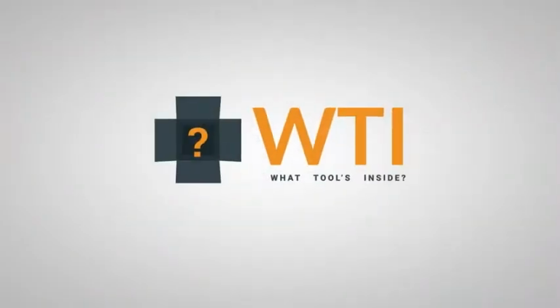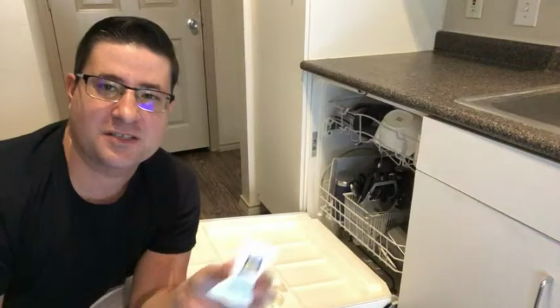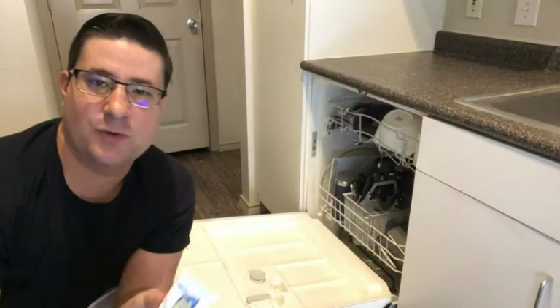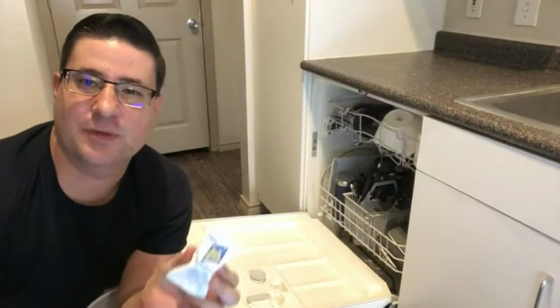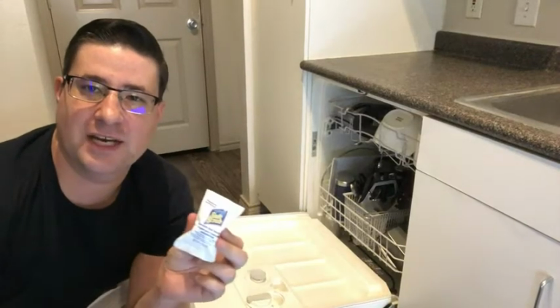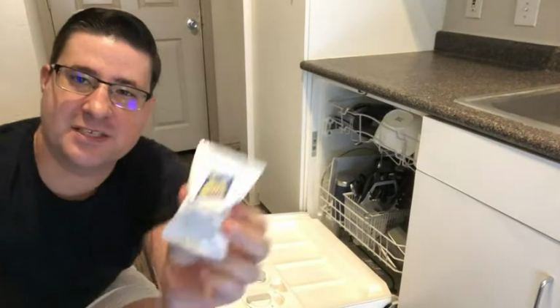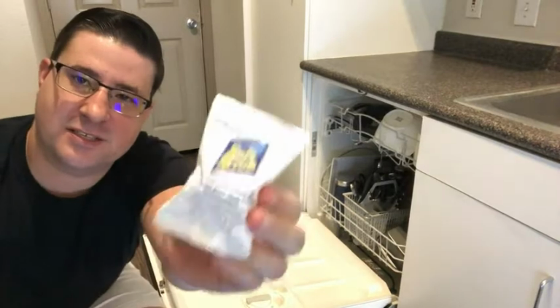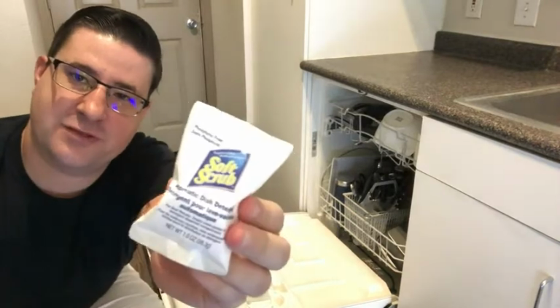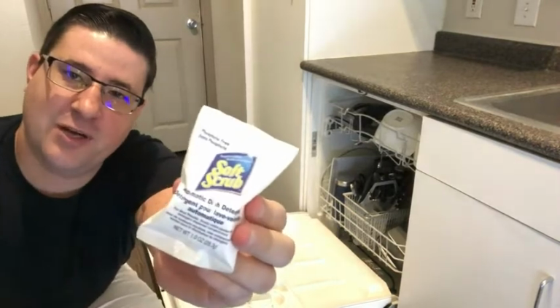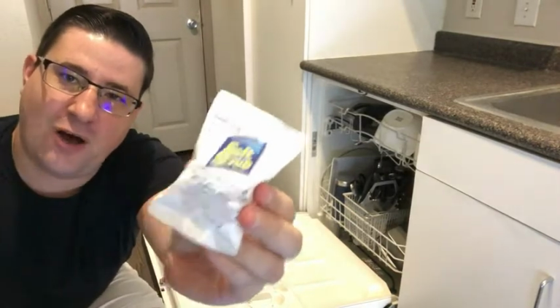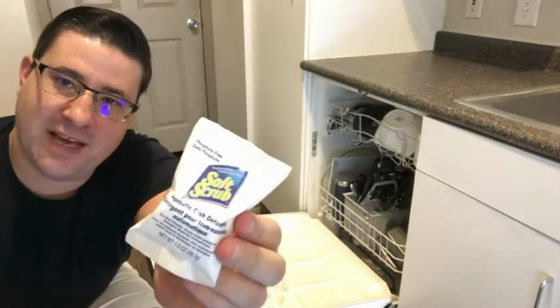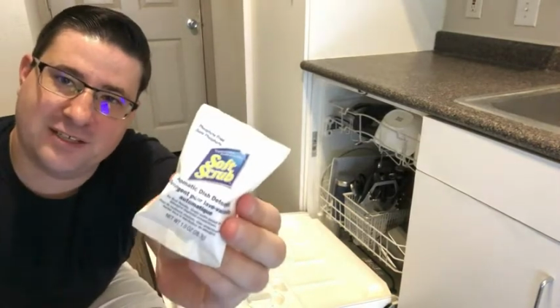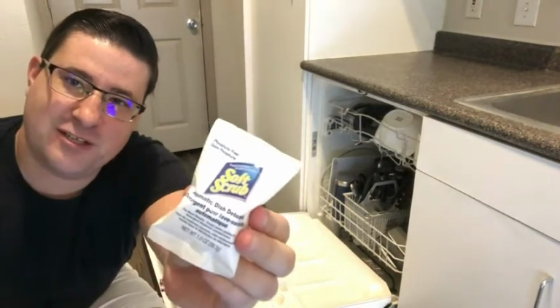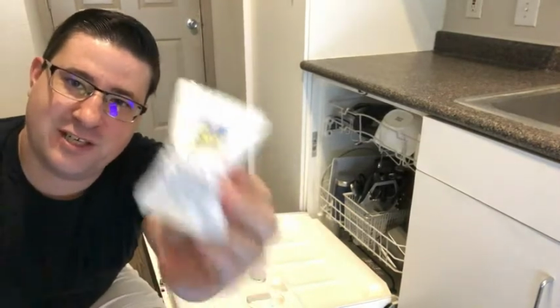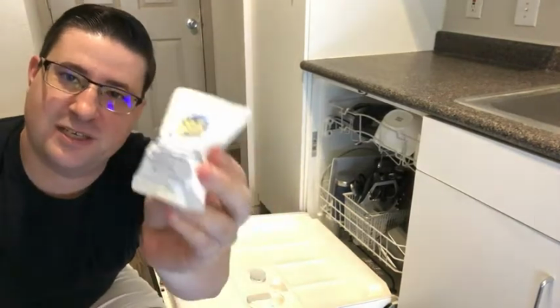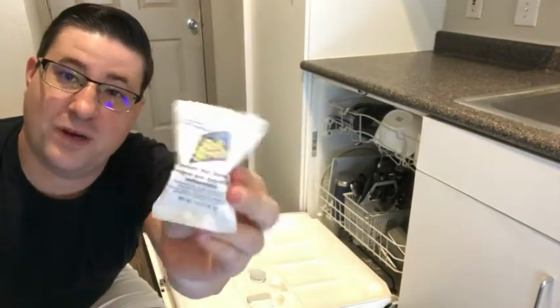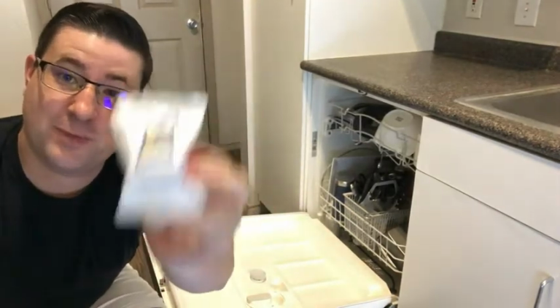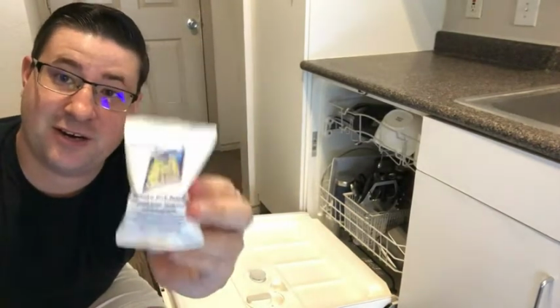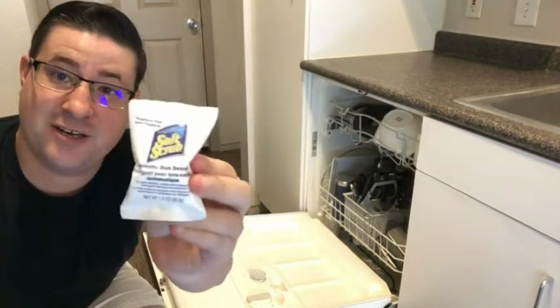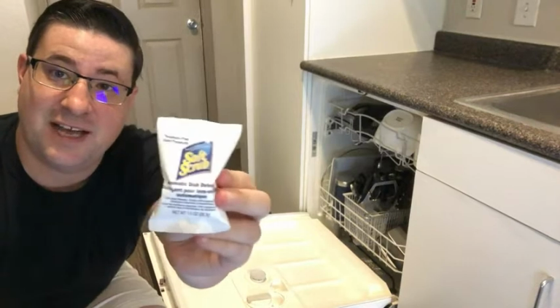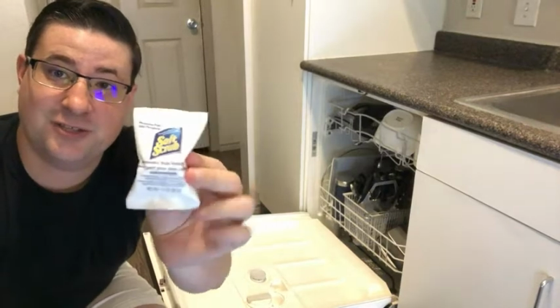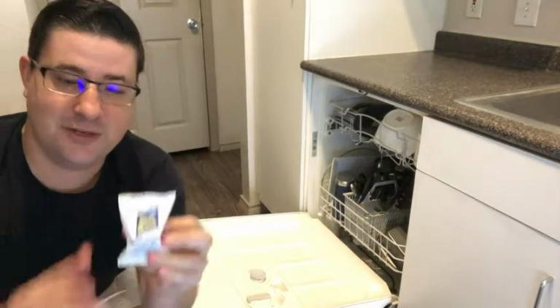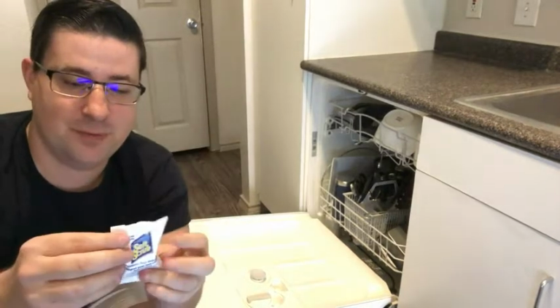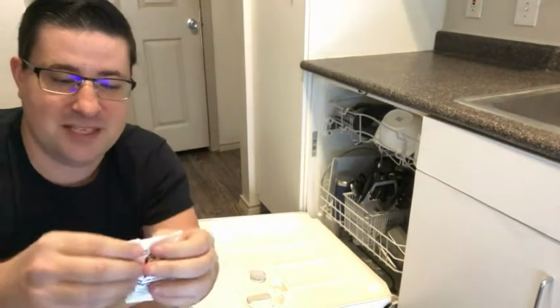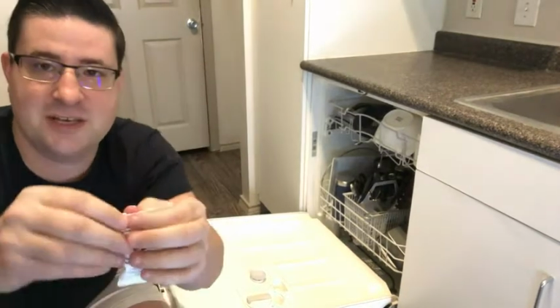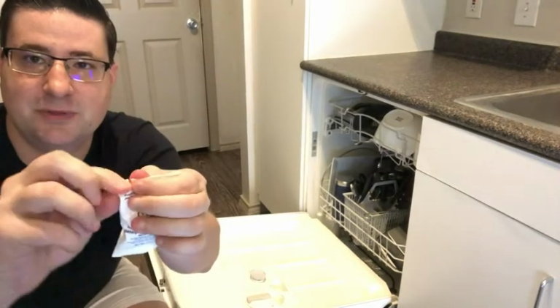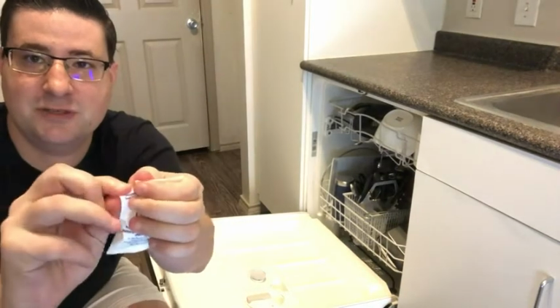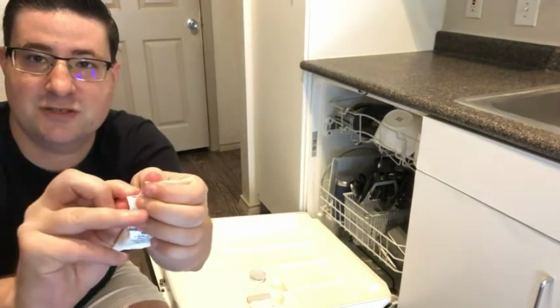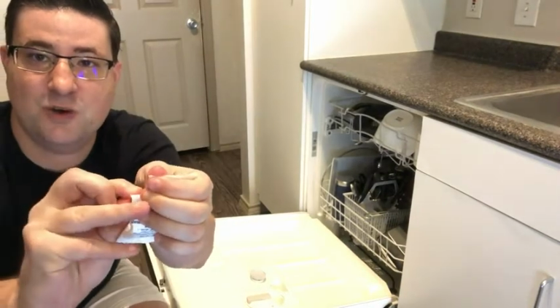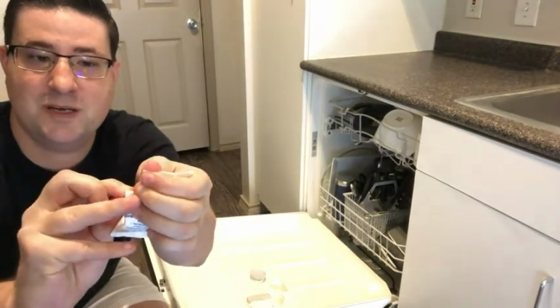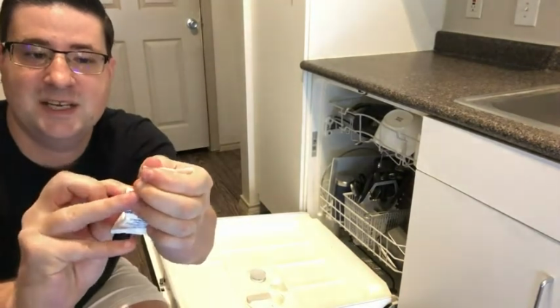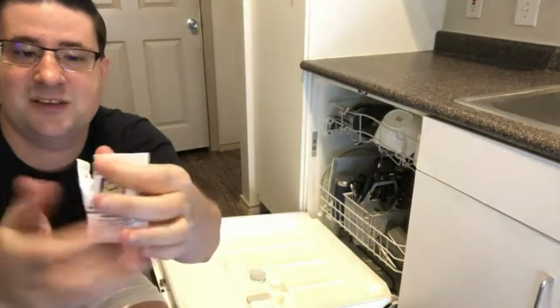This is Zach with WTI, and this is the Soft Scrub automatic dish detergent. It comes in a little one-ounce pack, and you get 200 of them. It's very simple to use — you just open up and tear the little pack here.